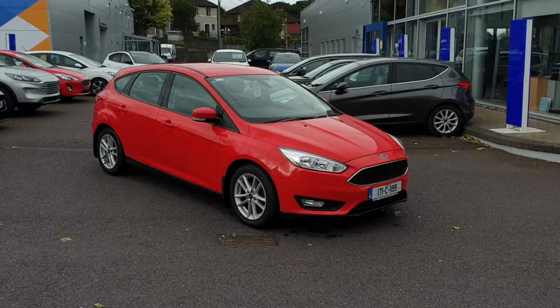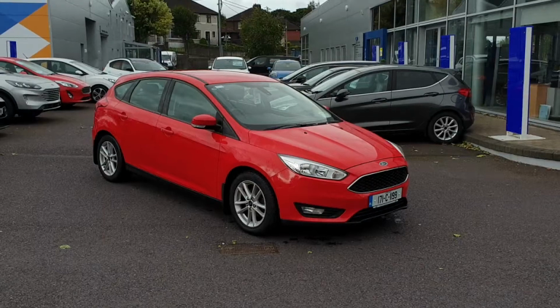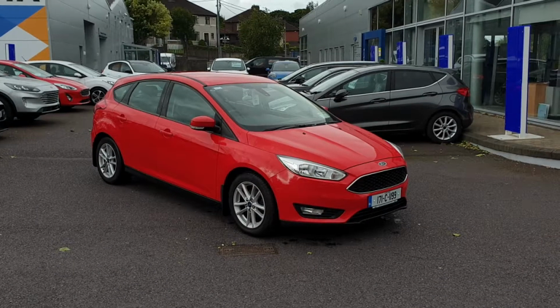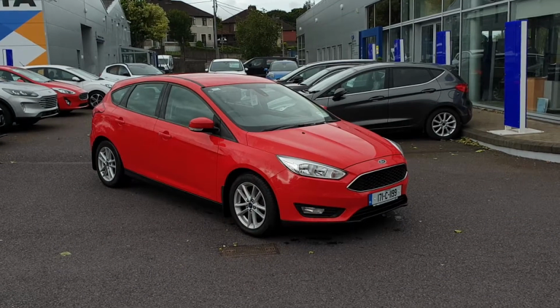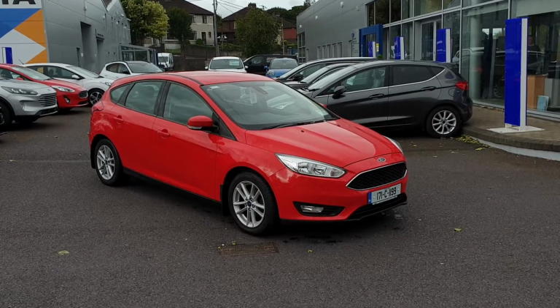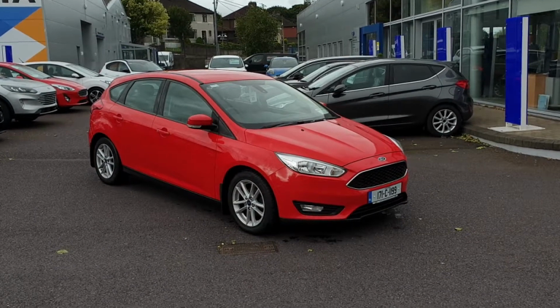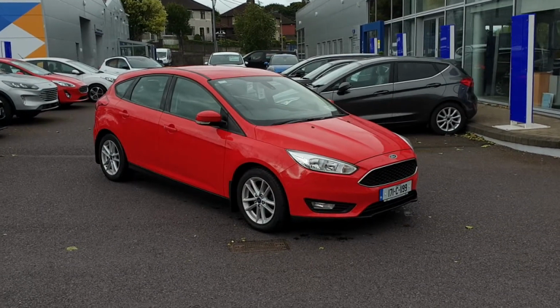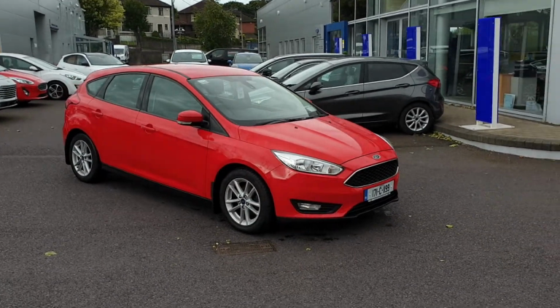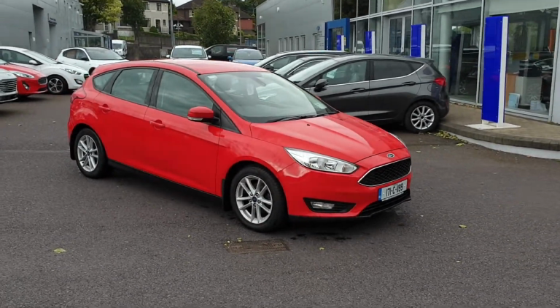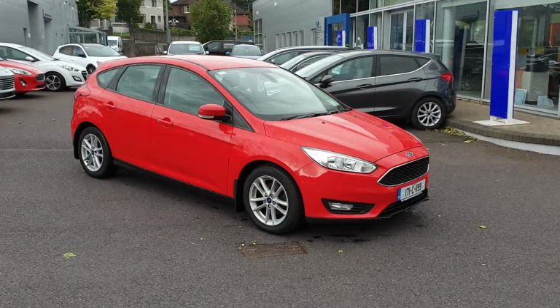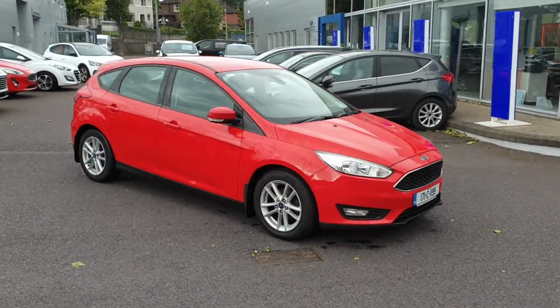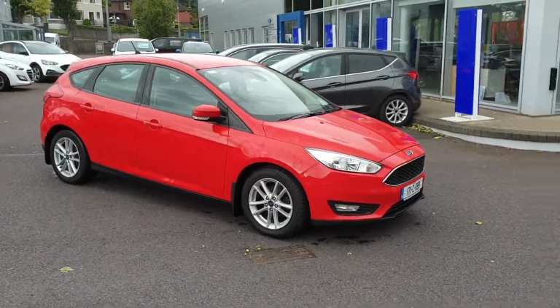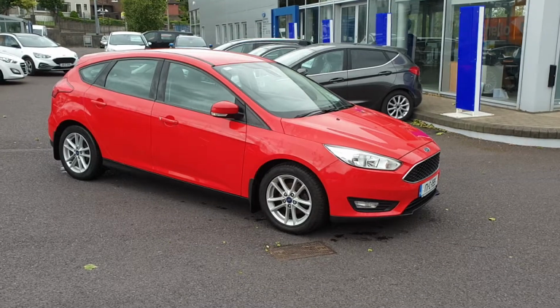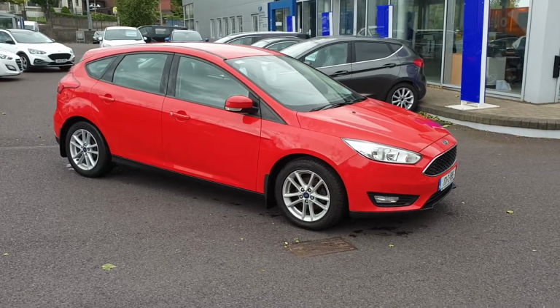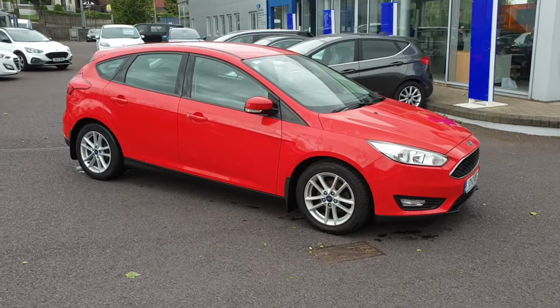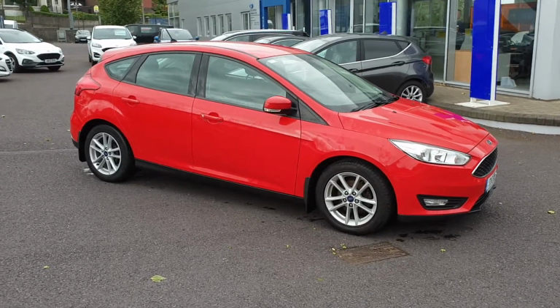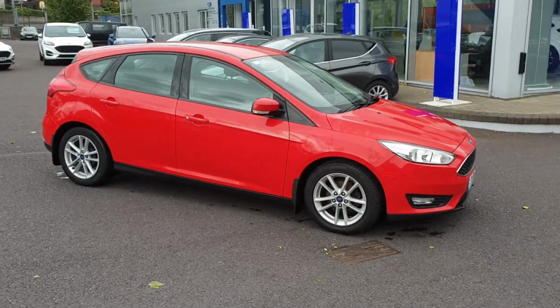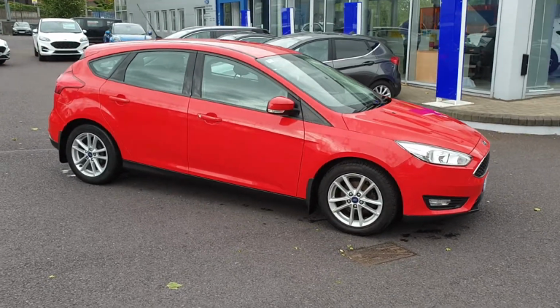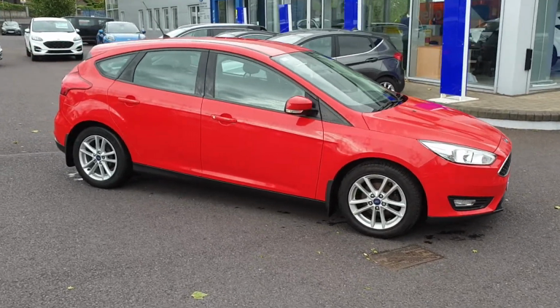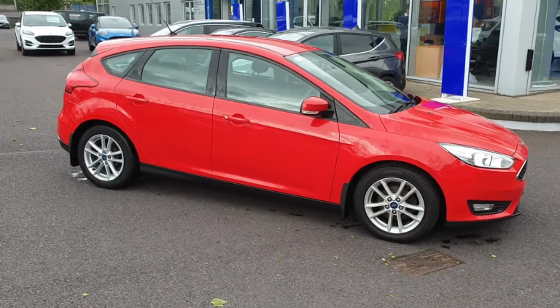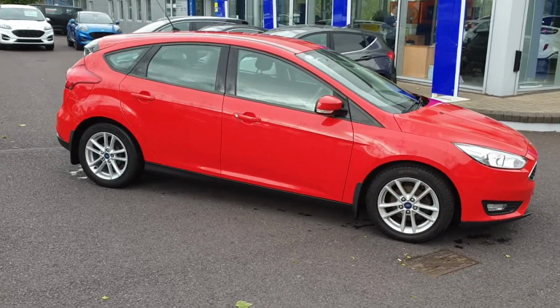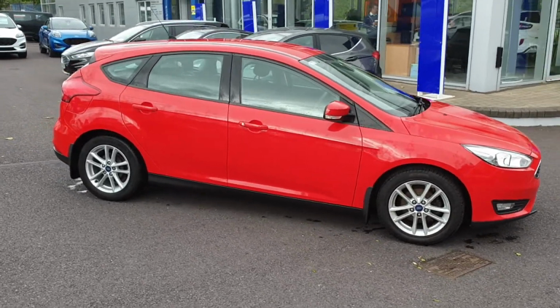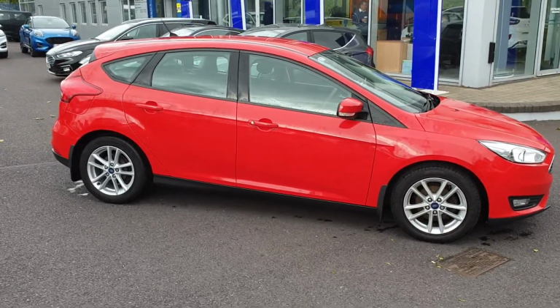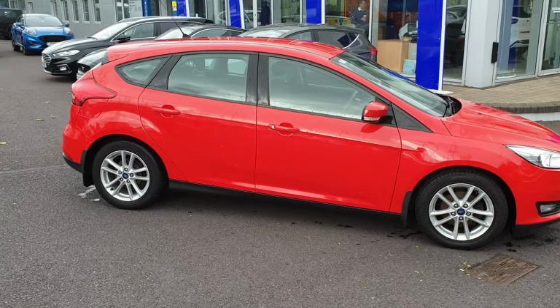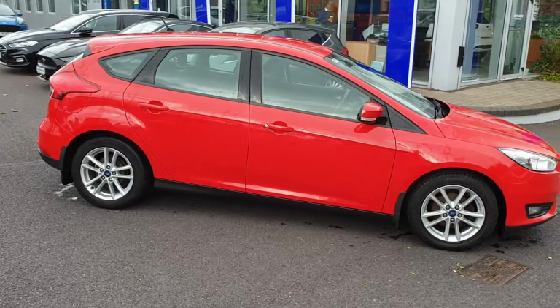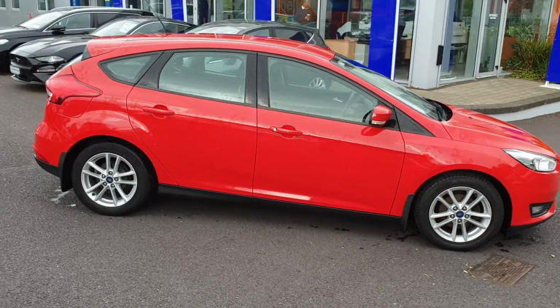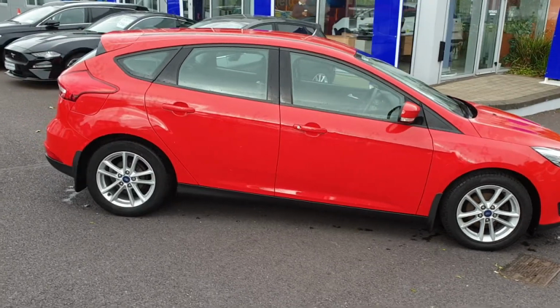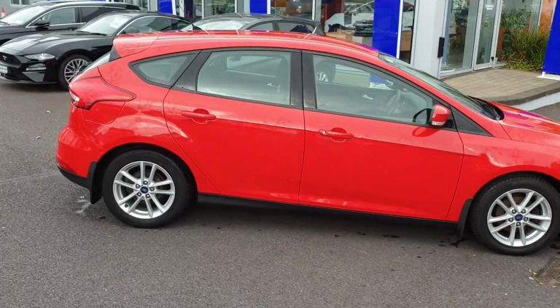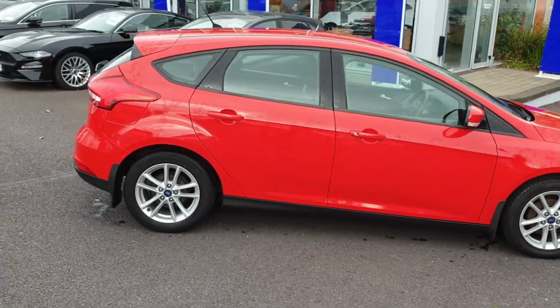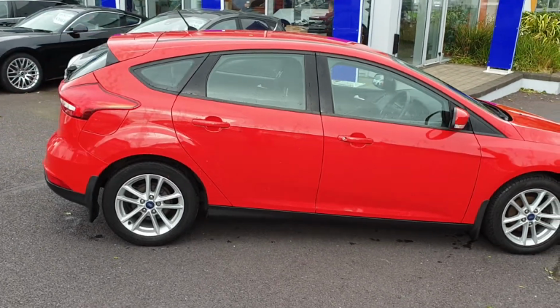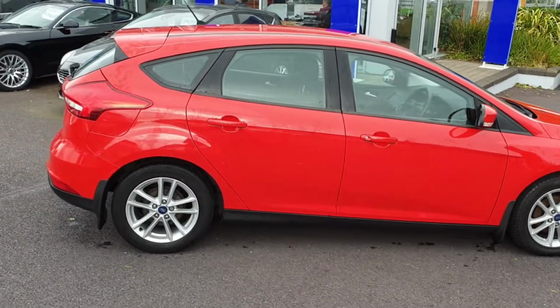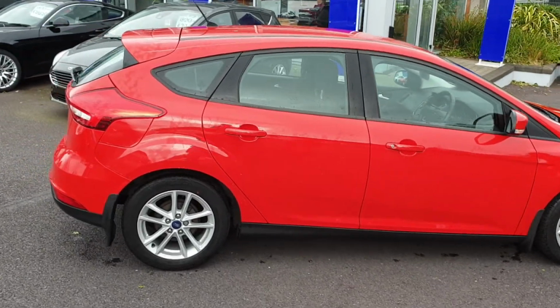Hello everybody, this is Barry here from CAB Motors in Blackrock, Cork, giving you a quick walk-around video on this 2017 Ford Focus Style 1.5 turbo diesel, 95 brake horsepower.